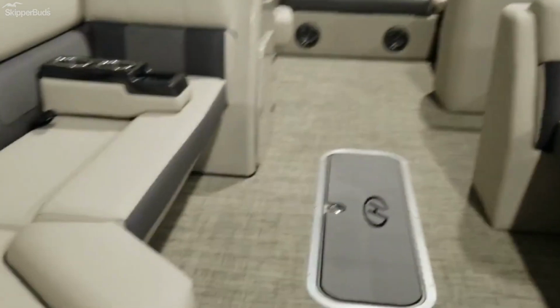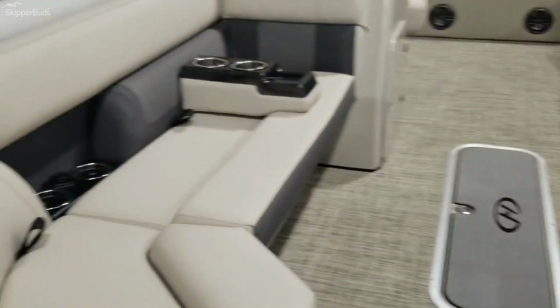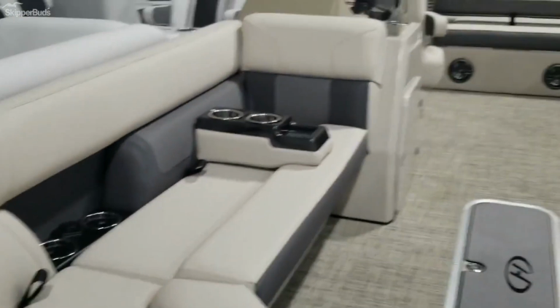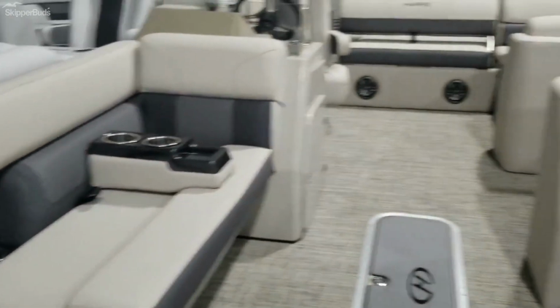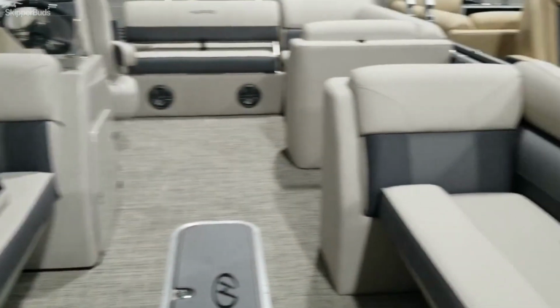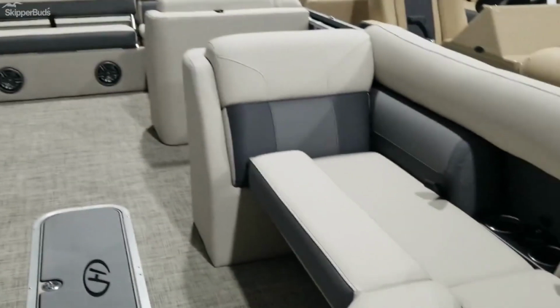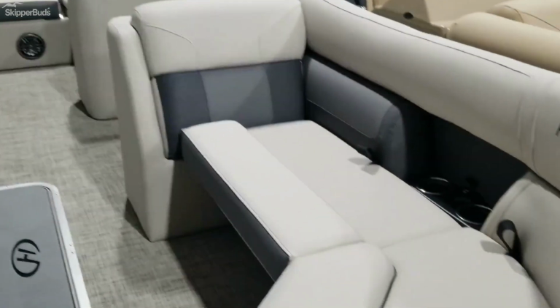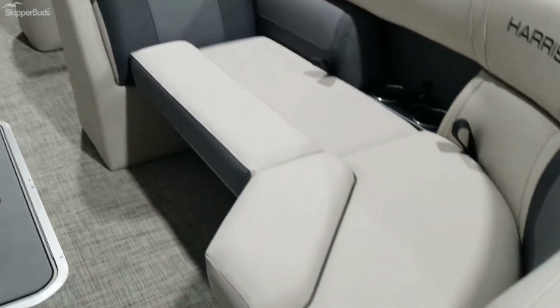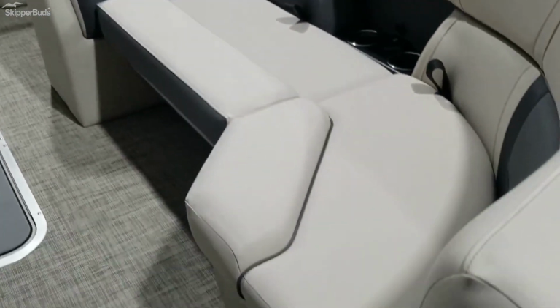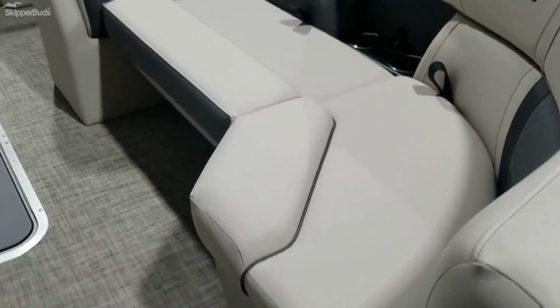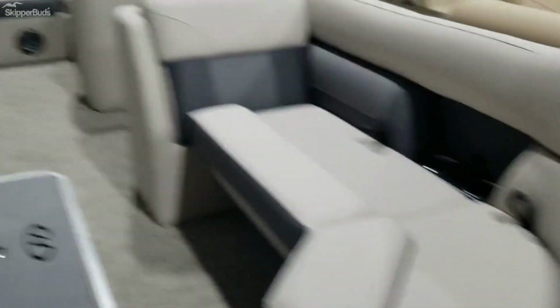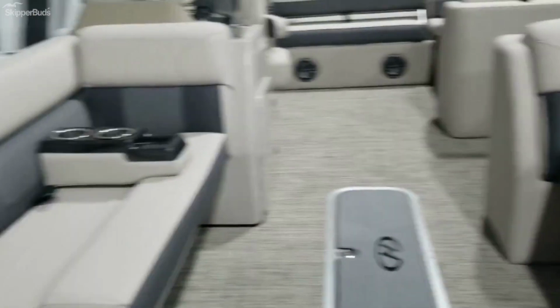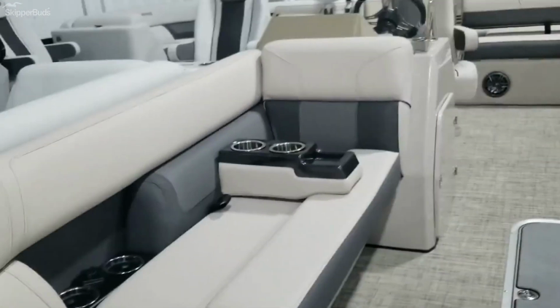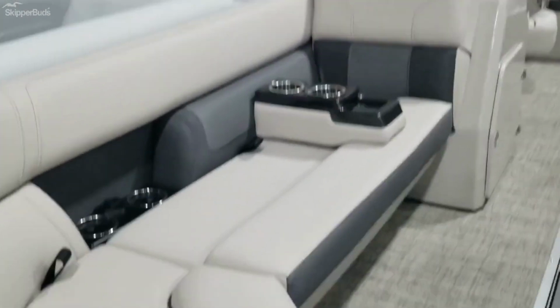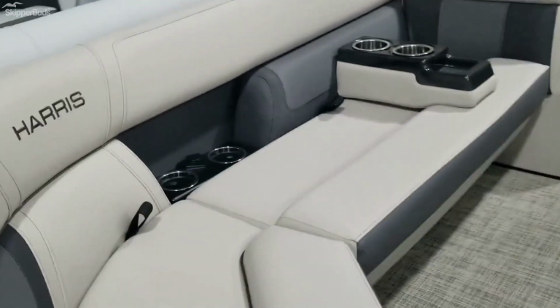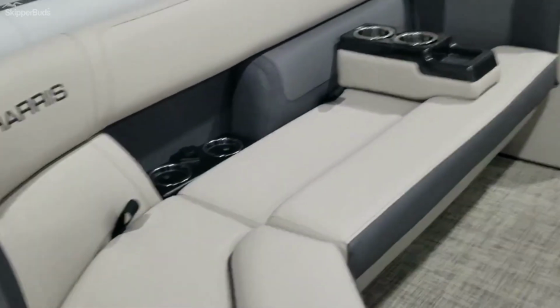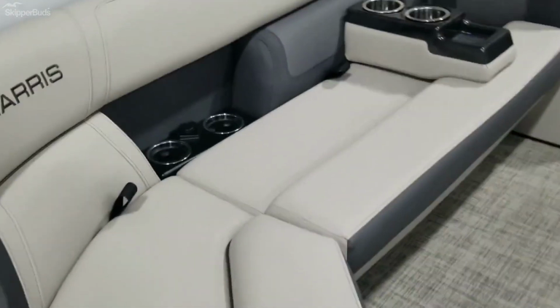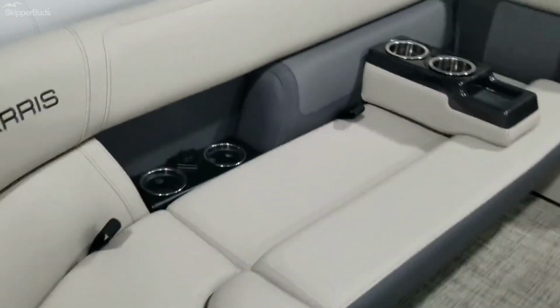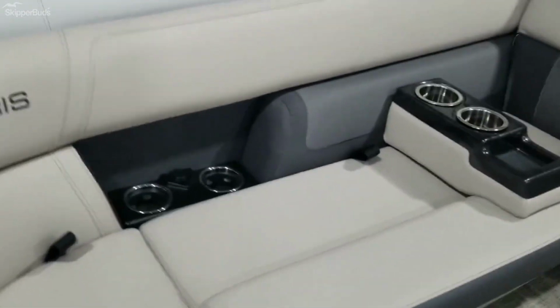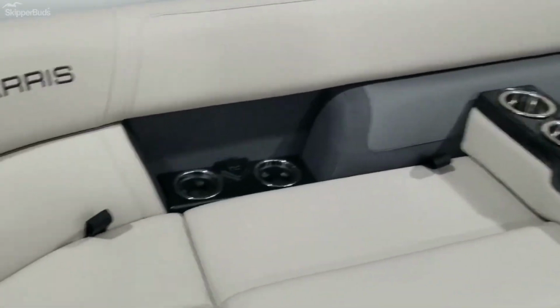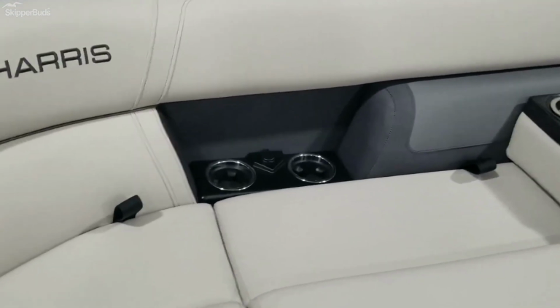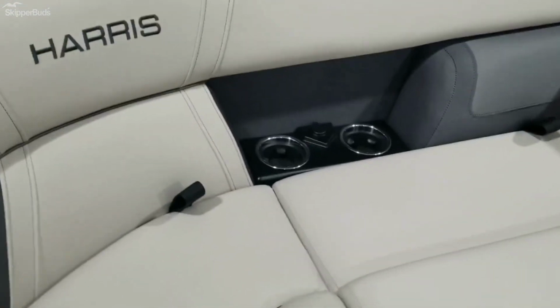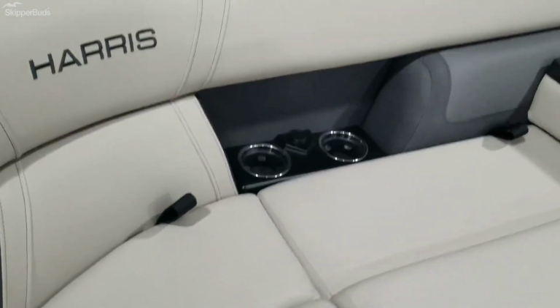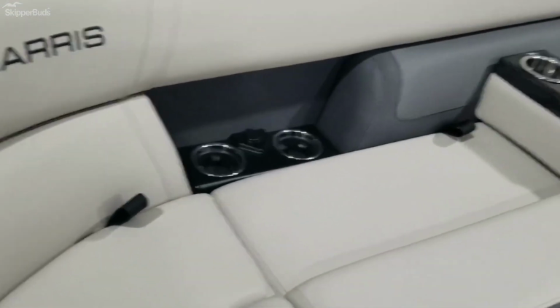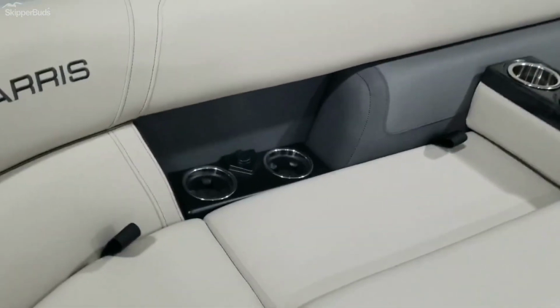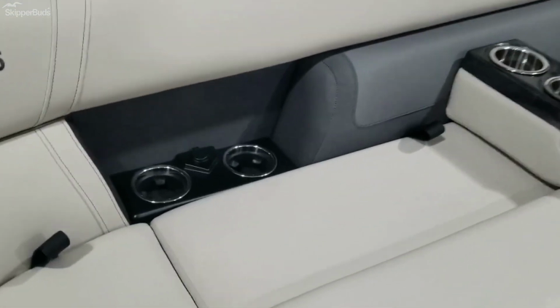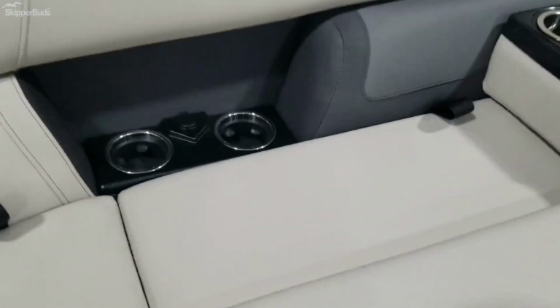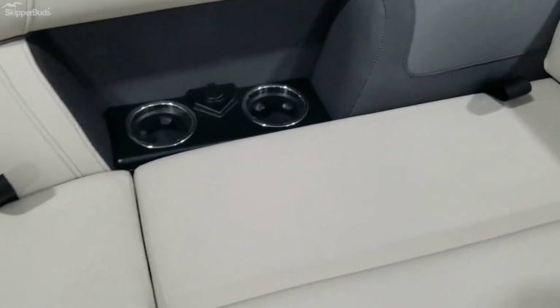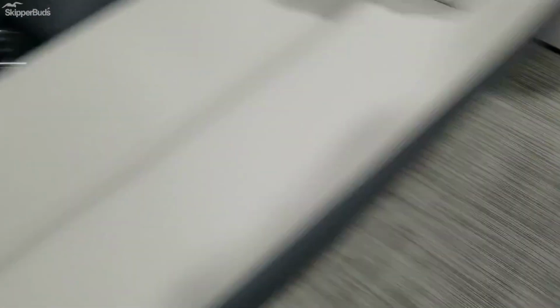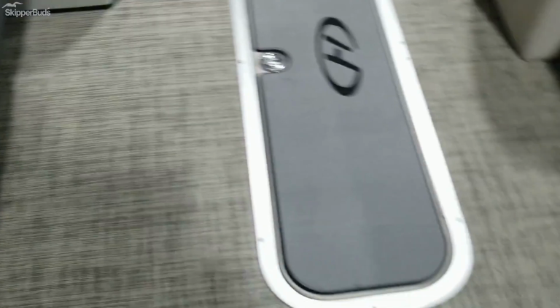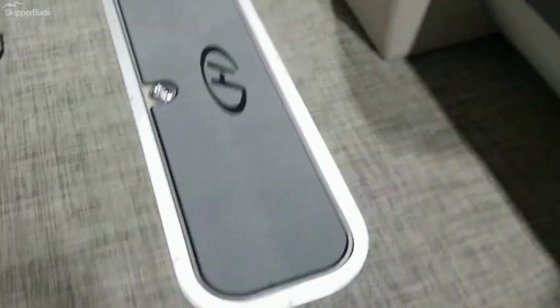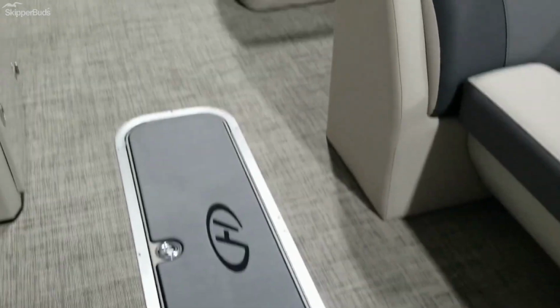It has seaweave flooring, two loungers in the front, really long benches, storage under all the seats, cup holders with cell phone chargers, and in-floor storage.